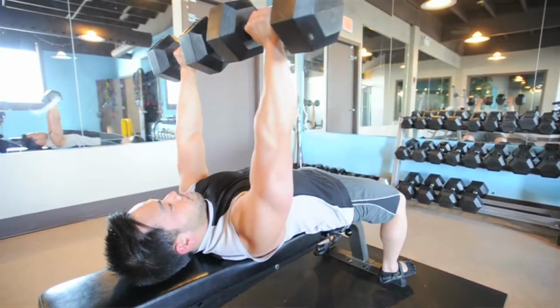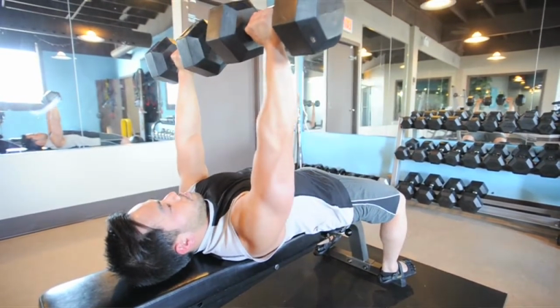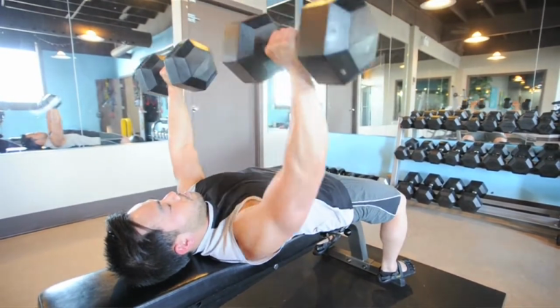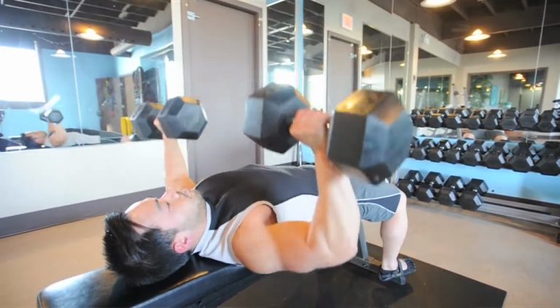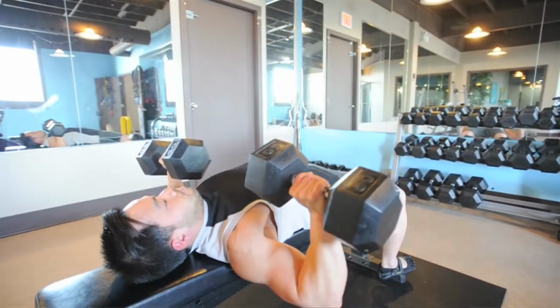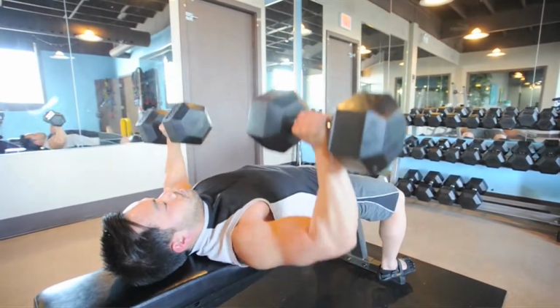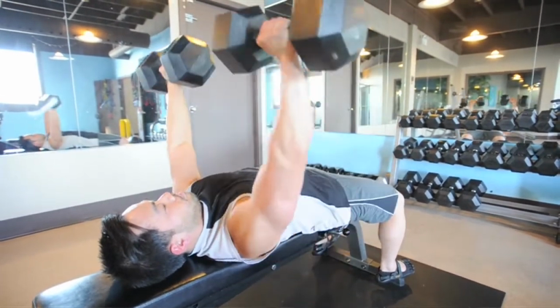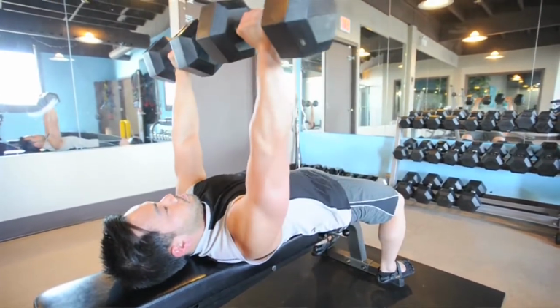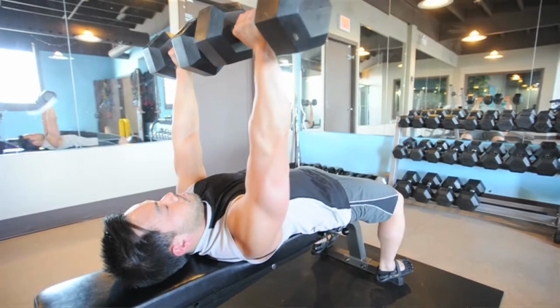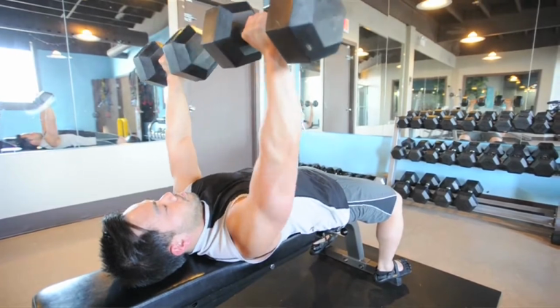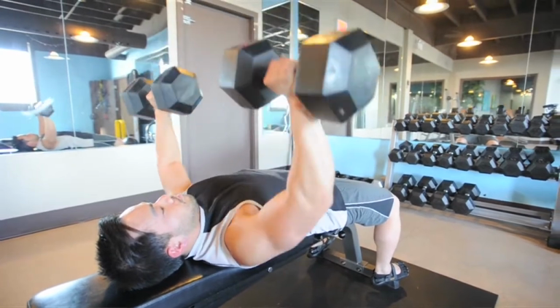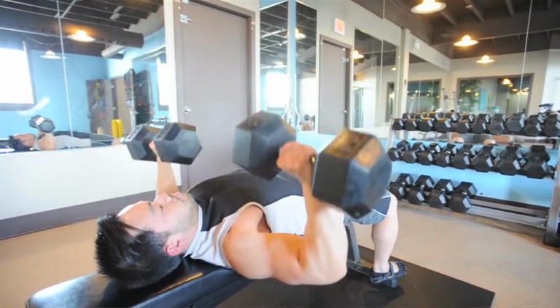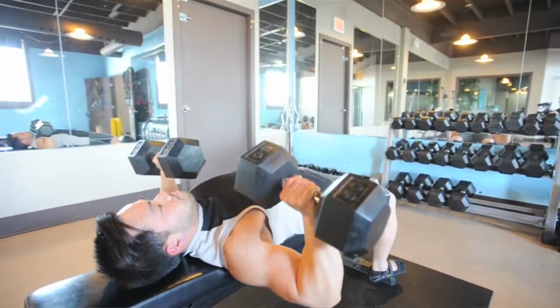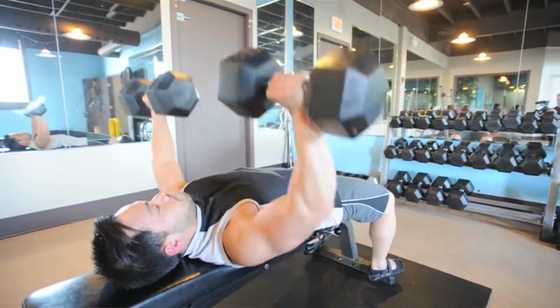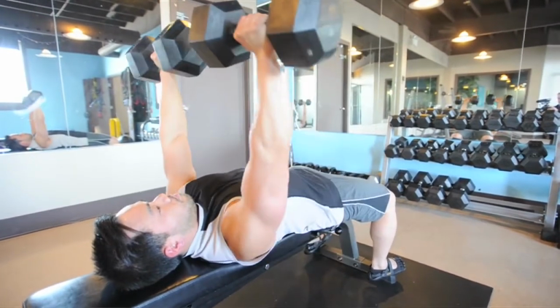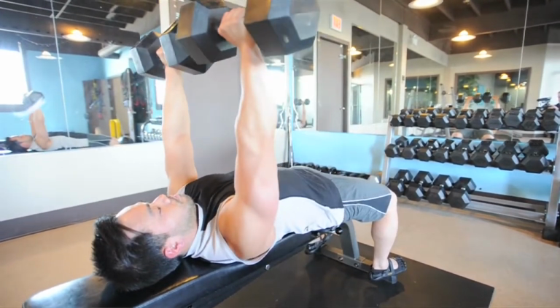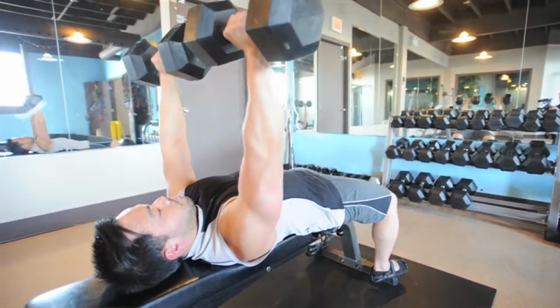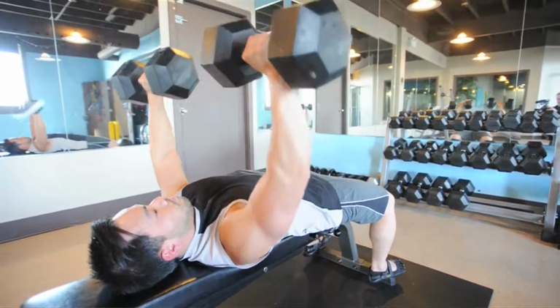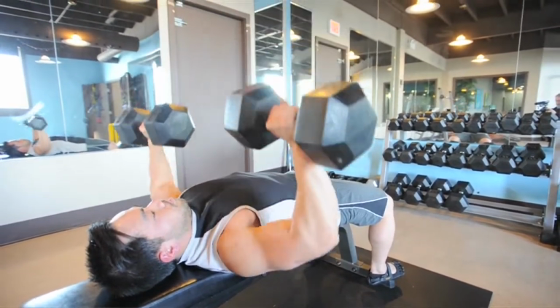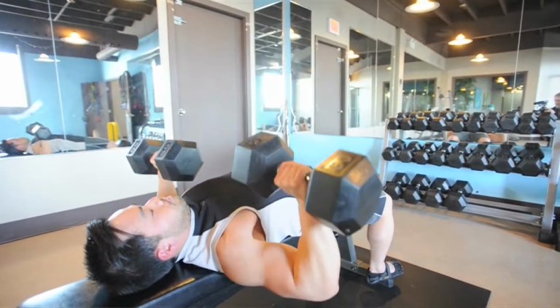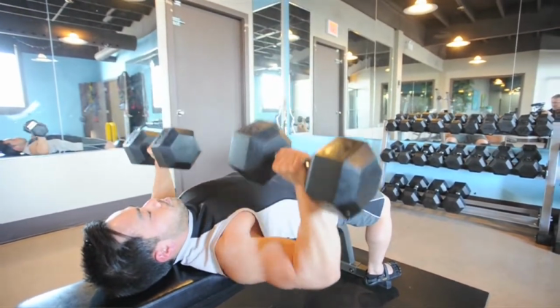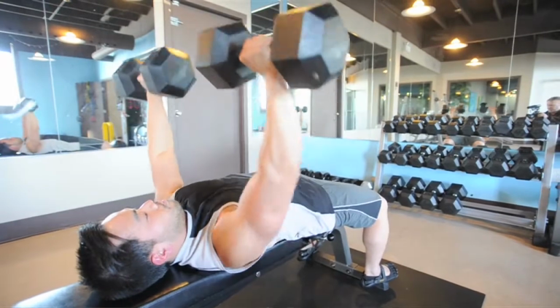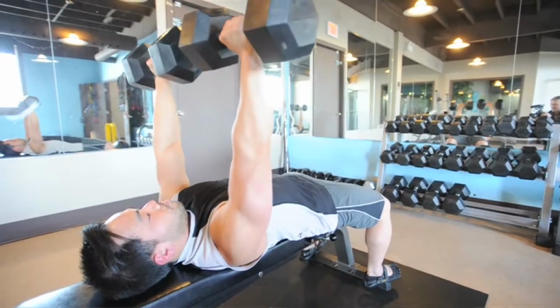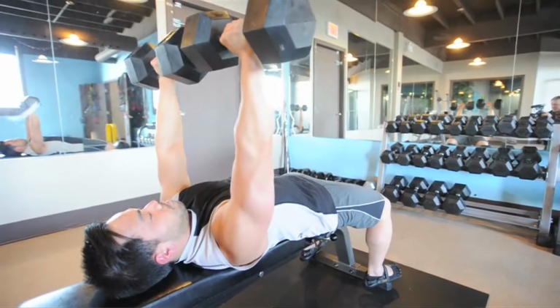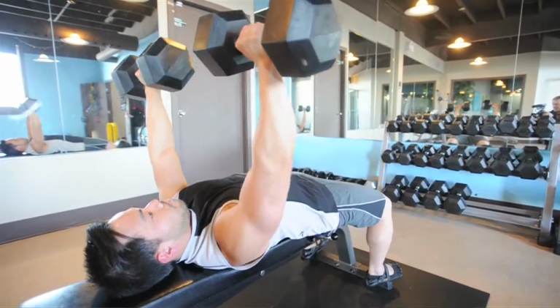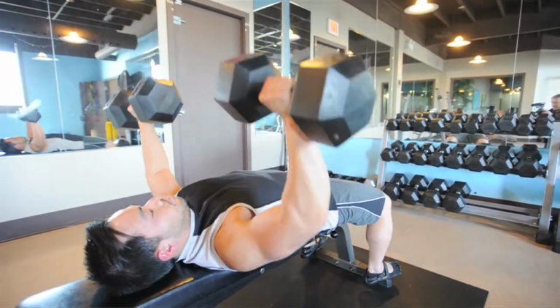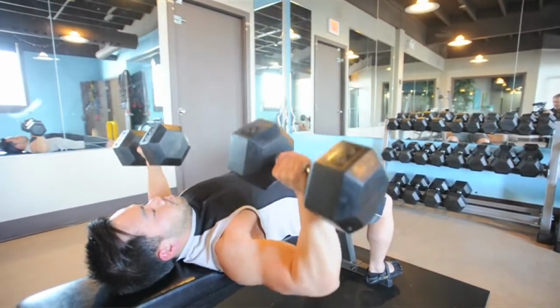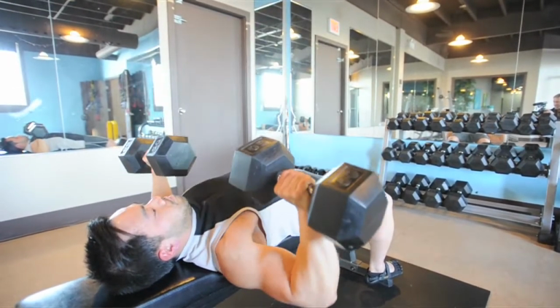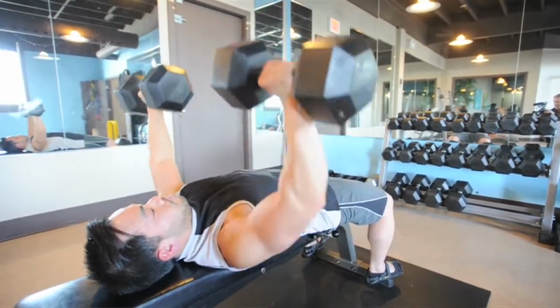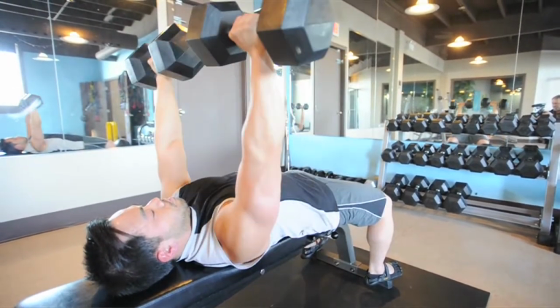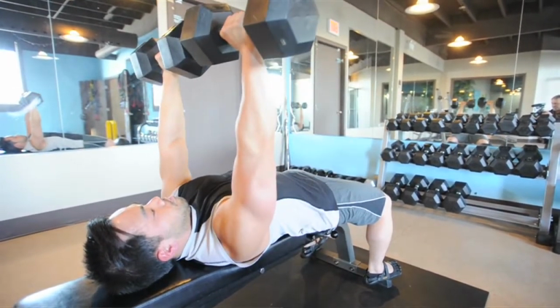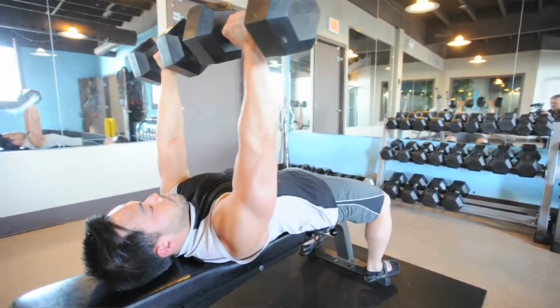In terms of choosing the appropriate weight for the exercises, what I want you to focus on is a repetition range — the number of times that you can do one particular movement — to be in between 8 to 12 reps. Really focus on that.